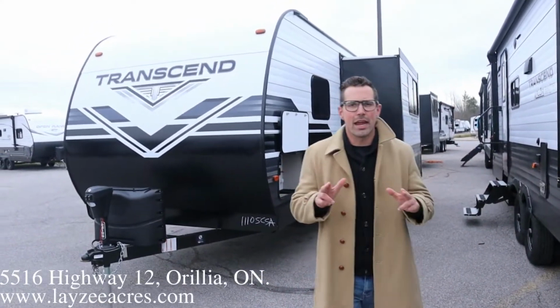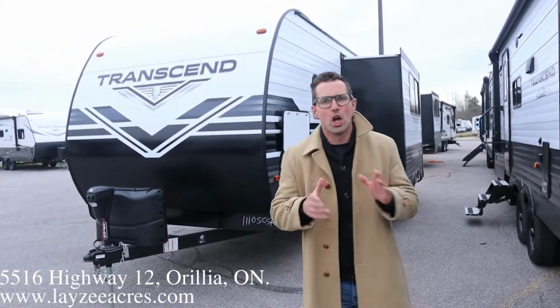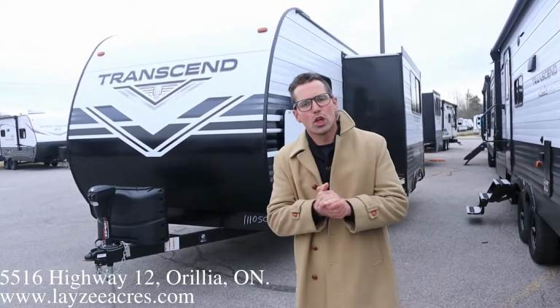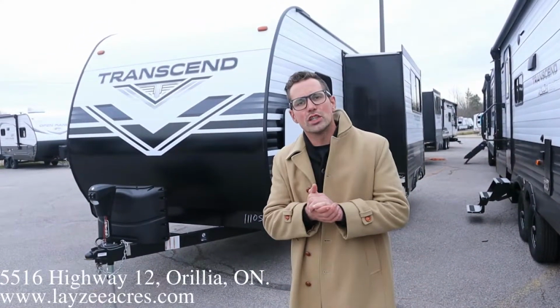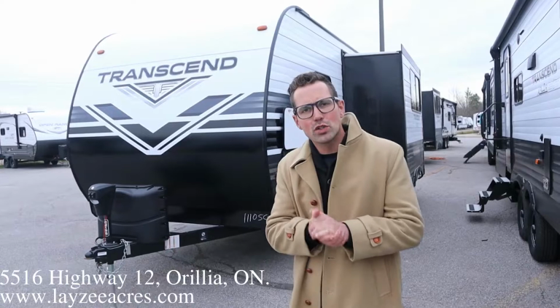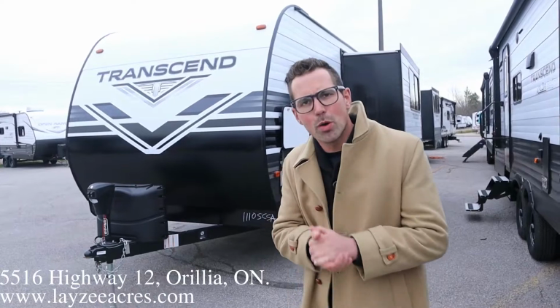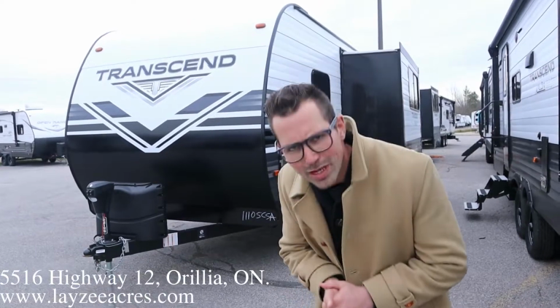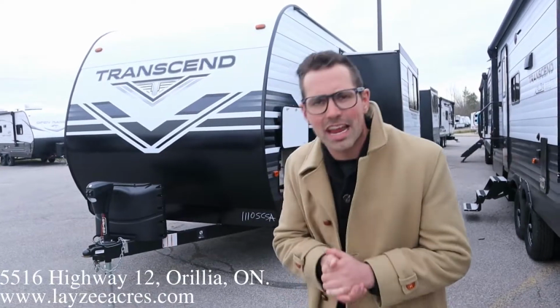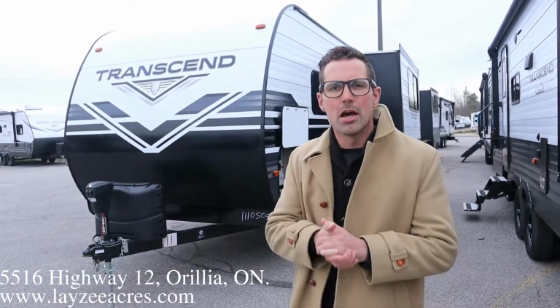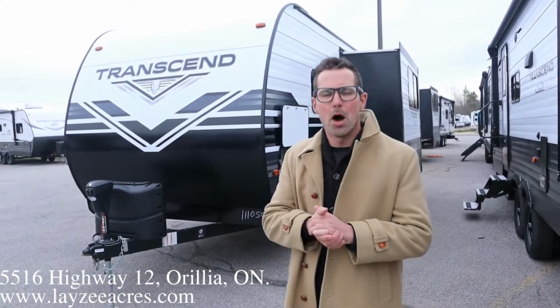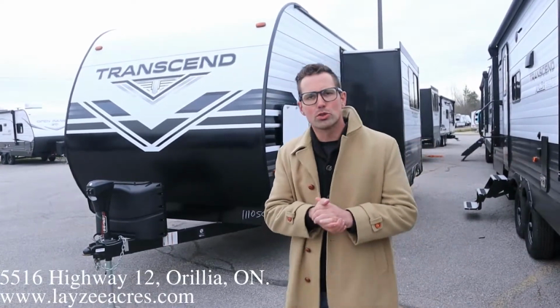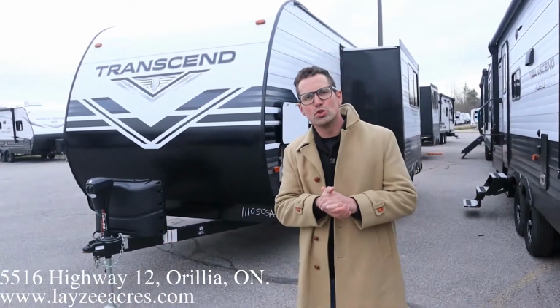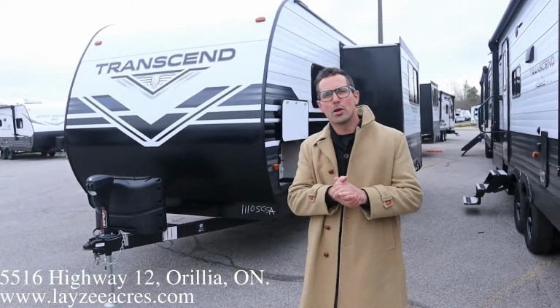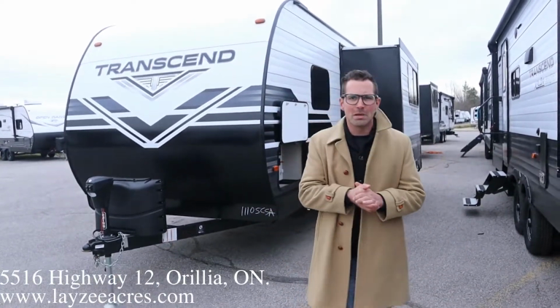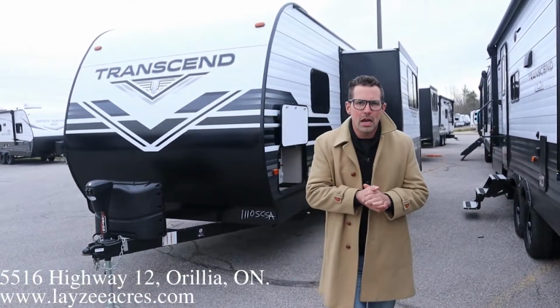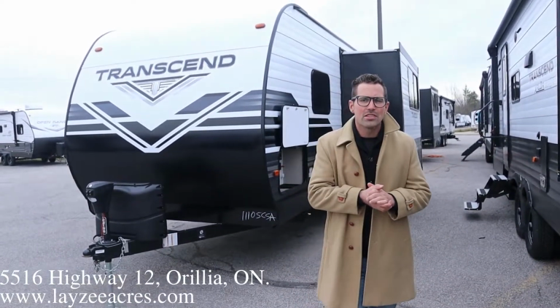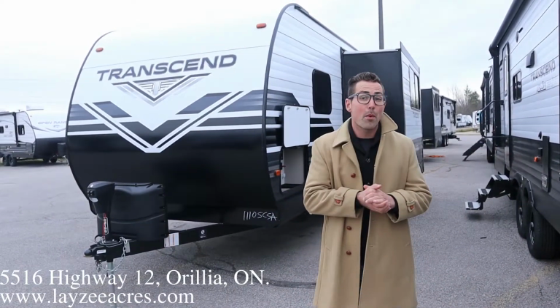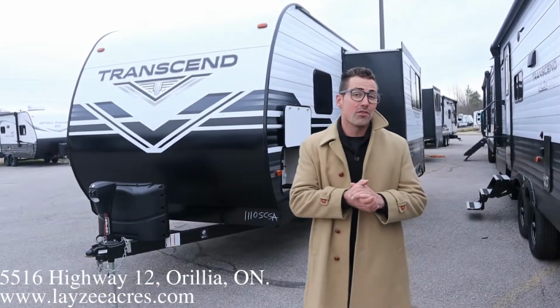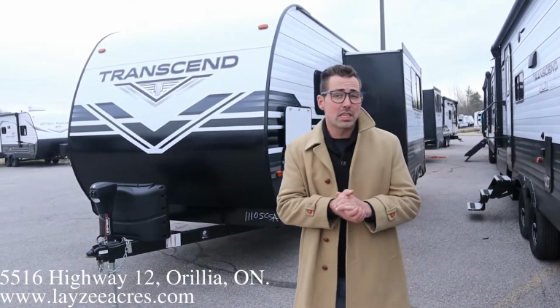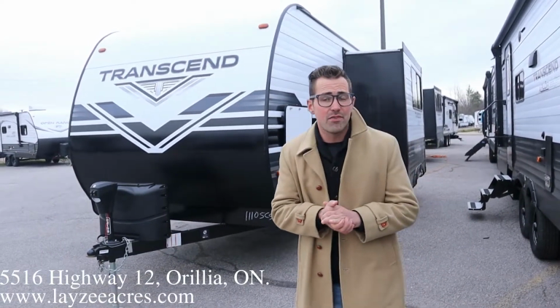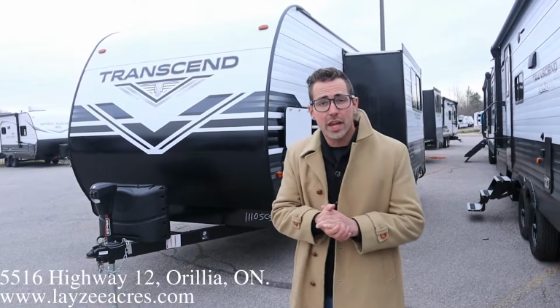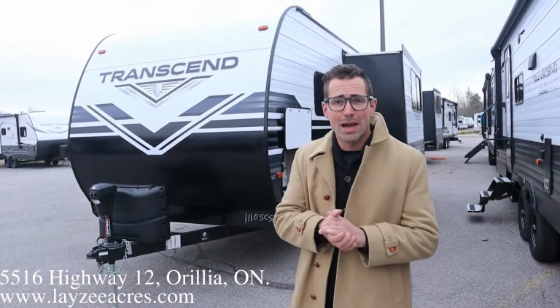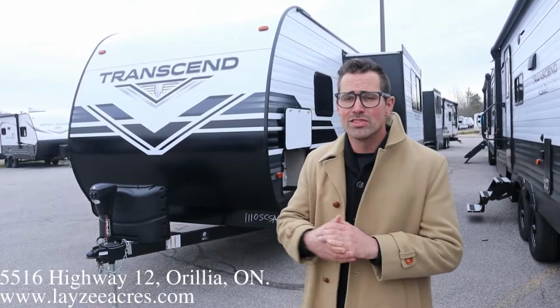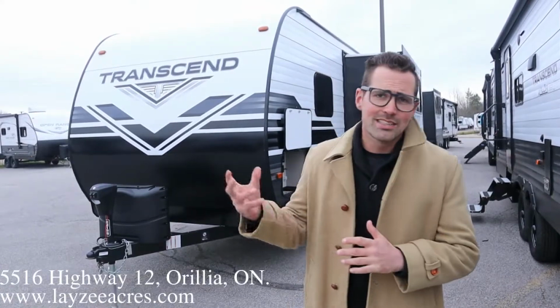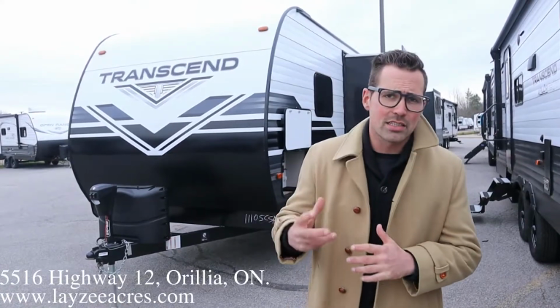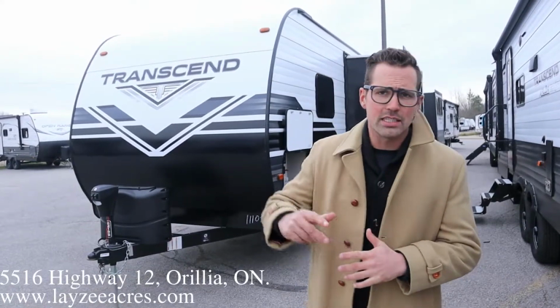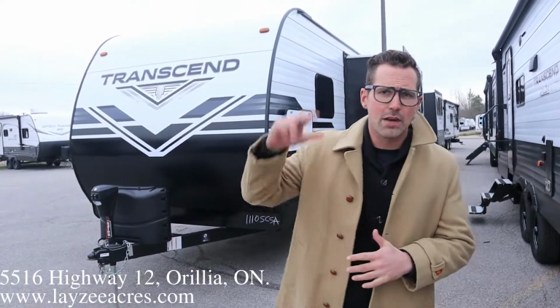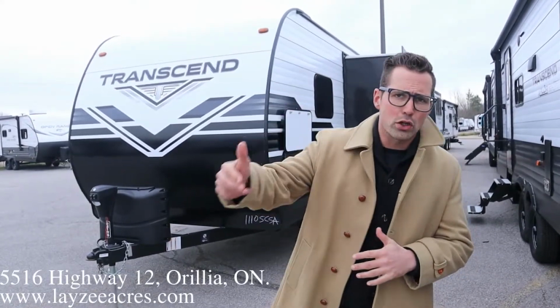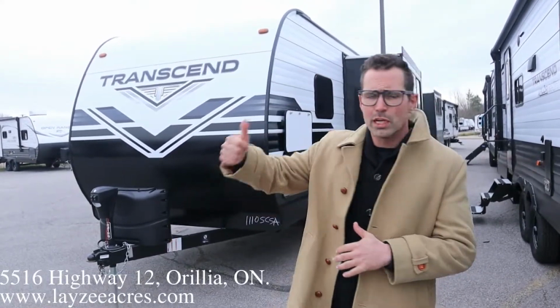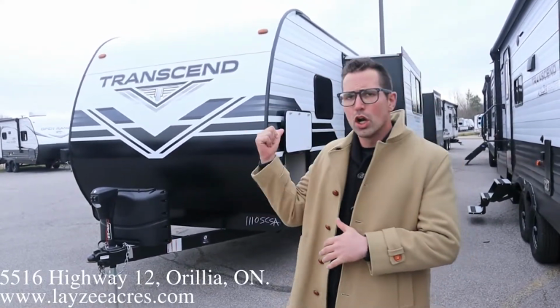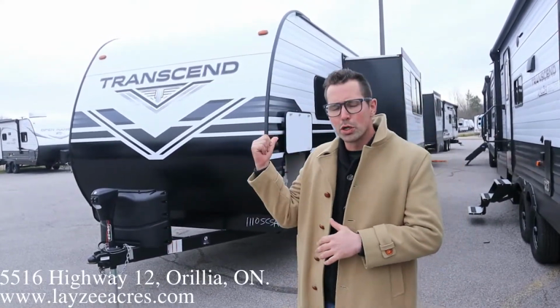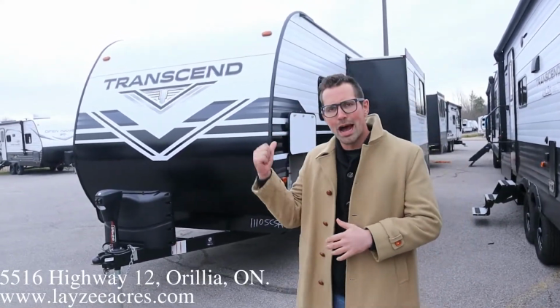Today we're gonna look at a 2021 Transcend, model number 221RB. This guy weighs about 57, 58 pounds. It's got a side slide, front clean, rear bath.